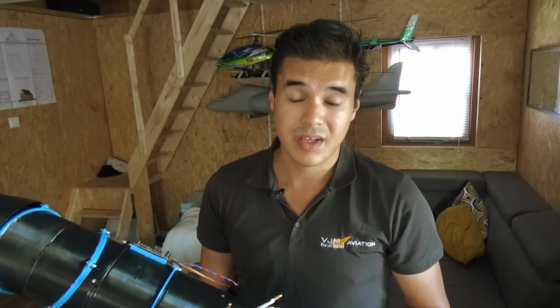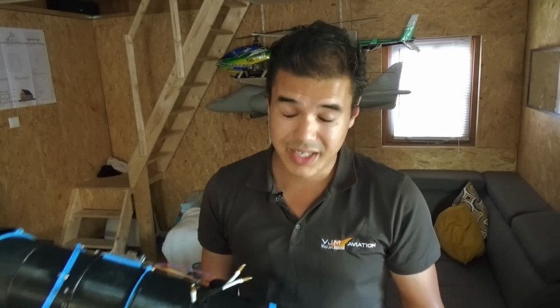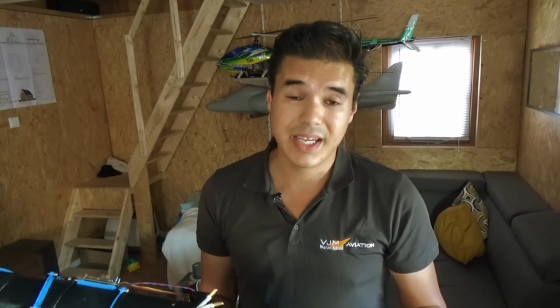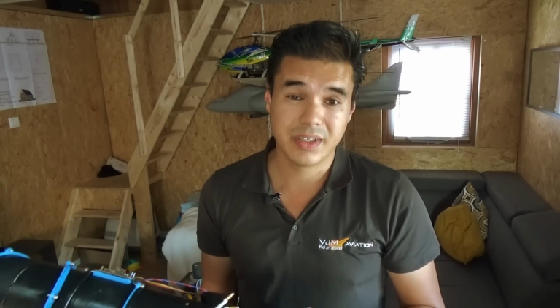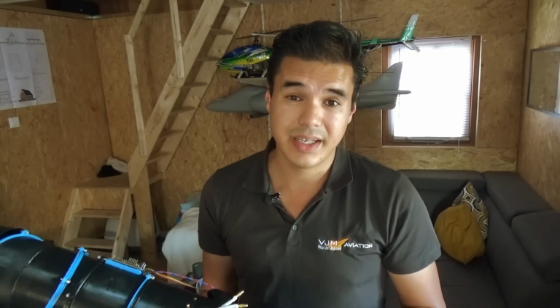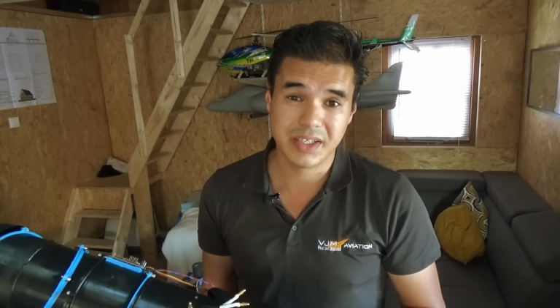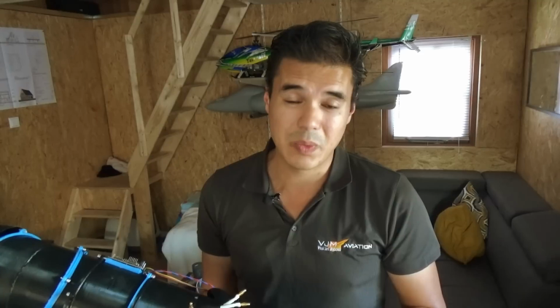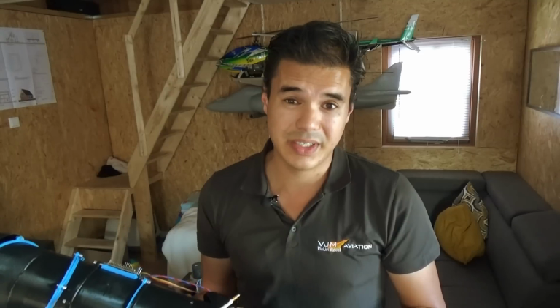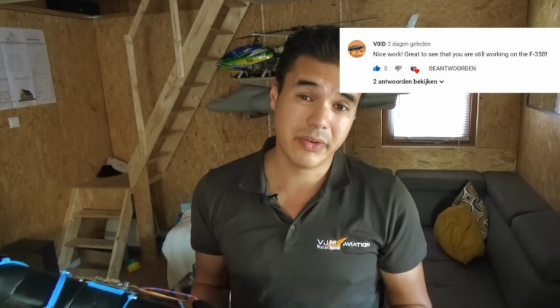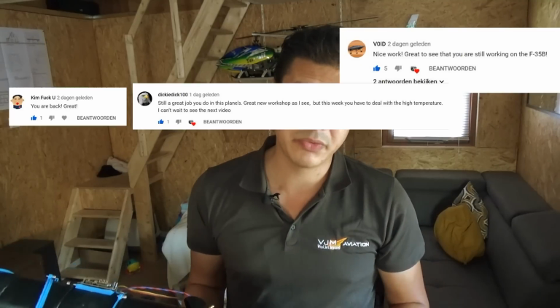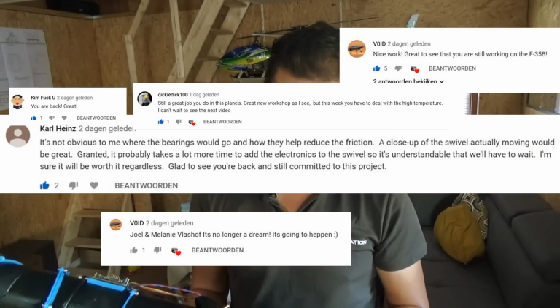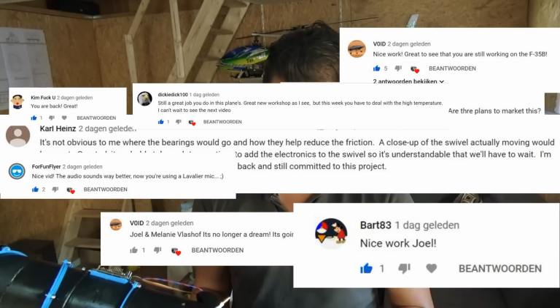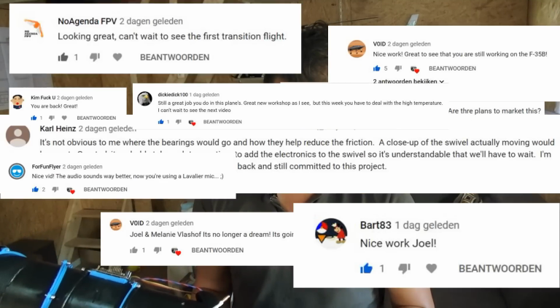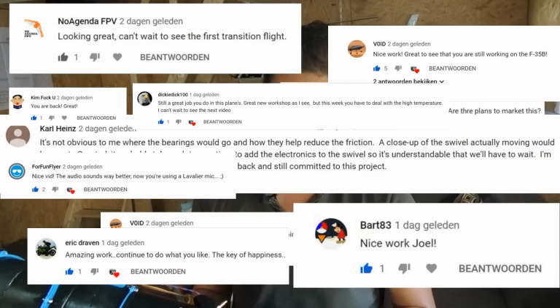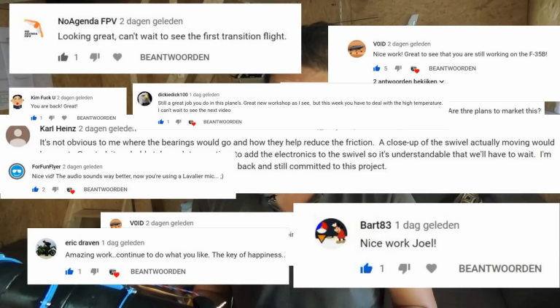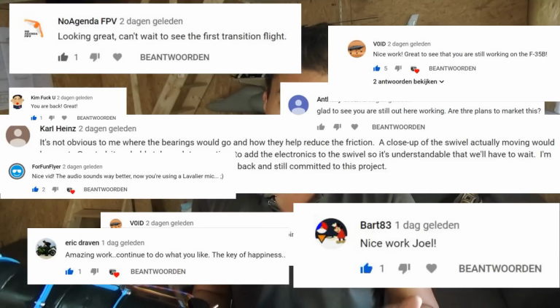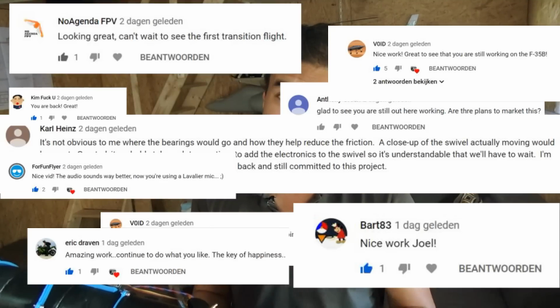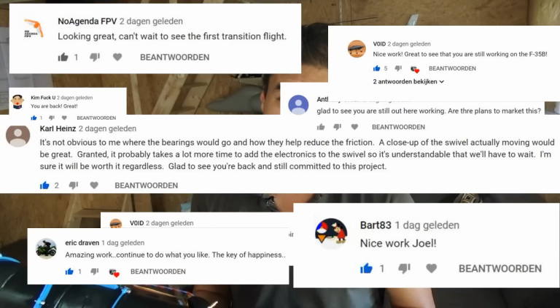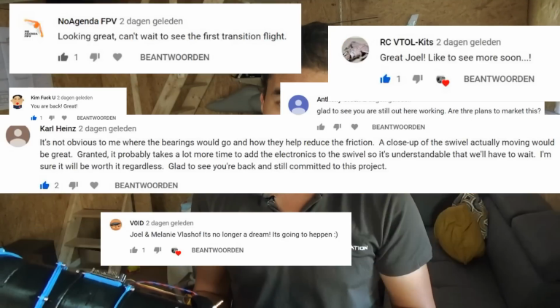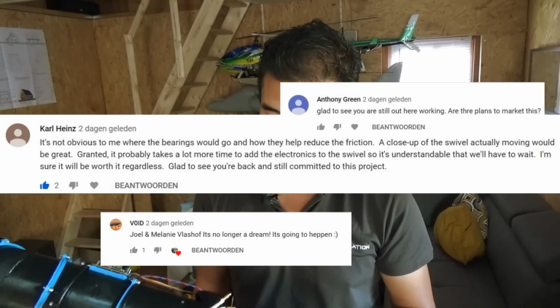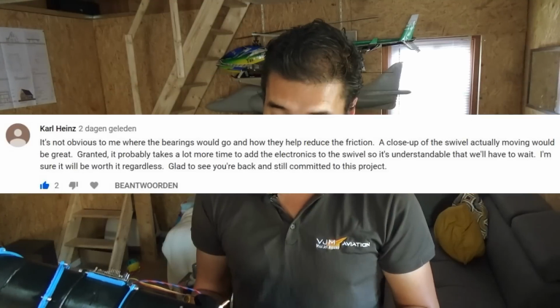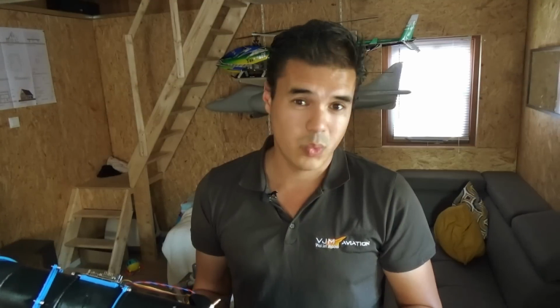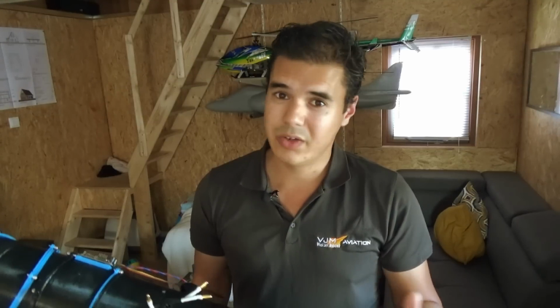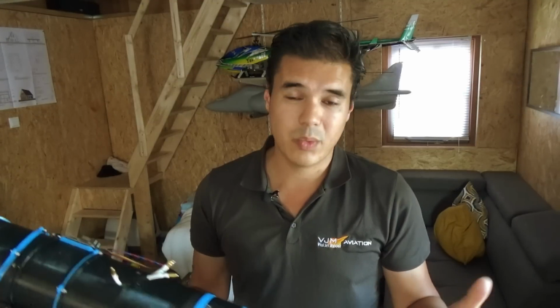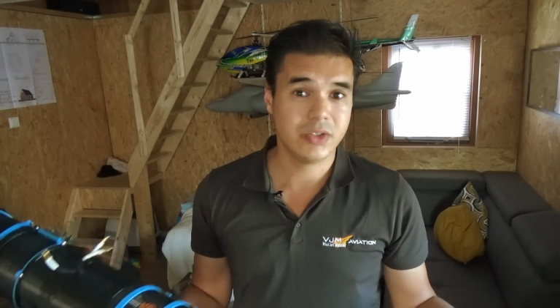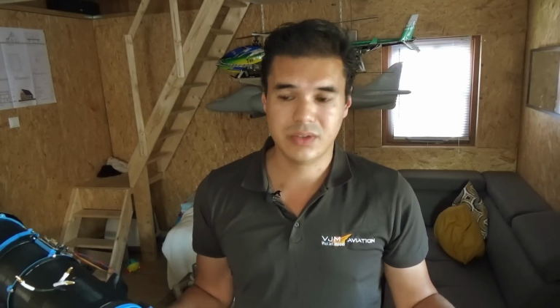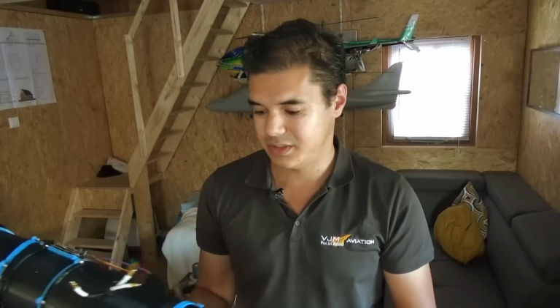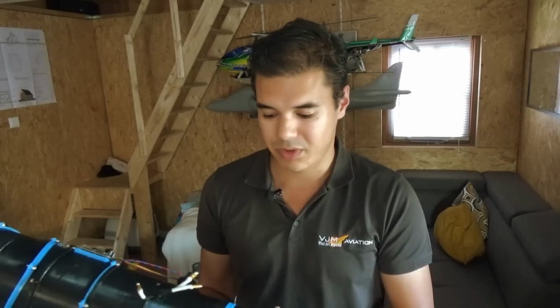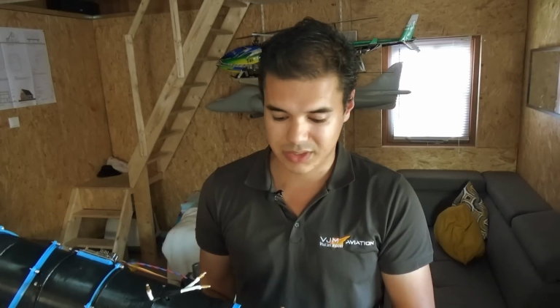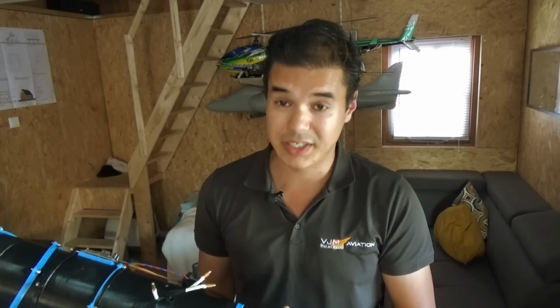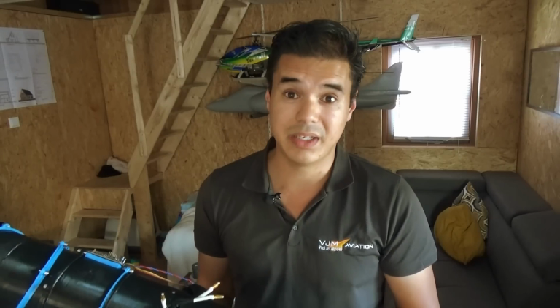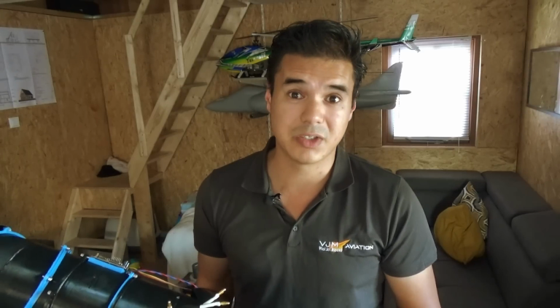Thanks again for the nice comments in our previous video. A huge thanks to my Patreons — without them and without you, this project isn't possible.